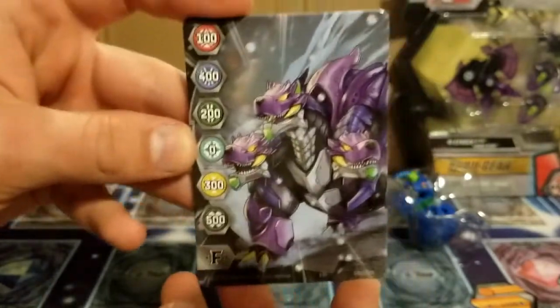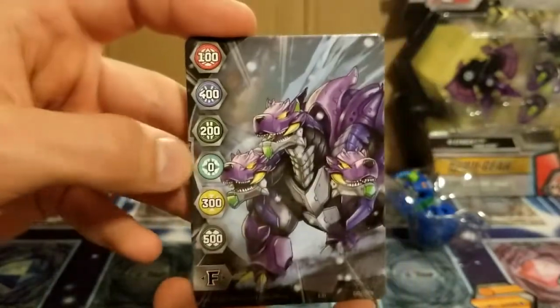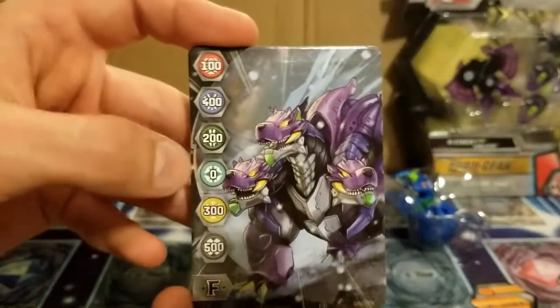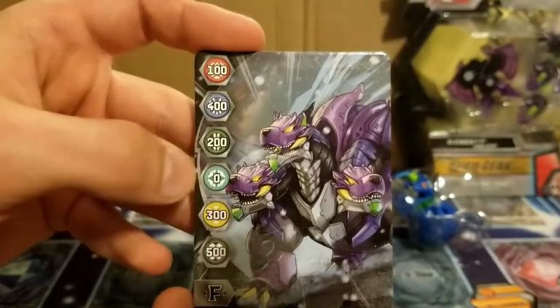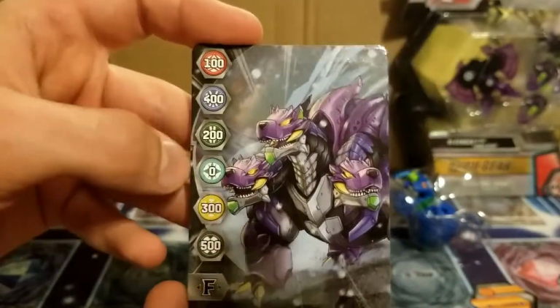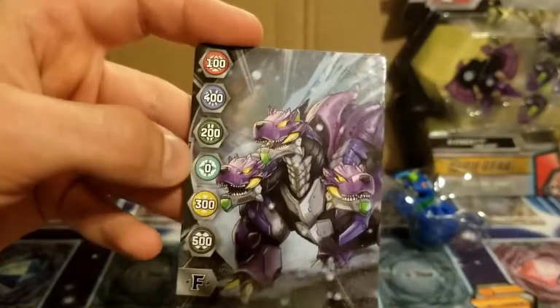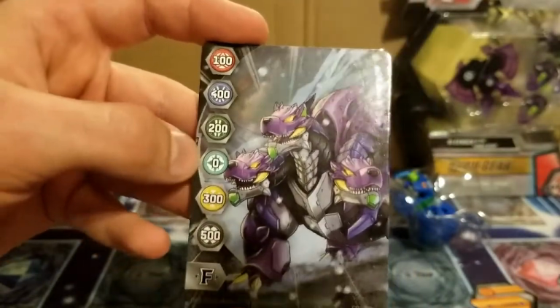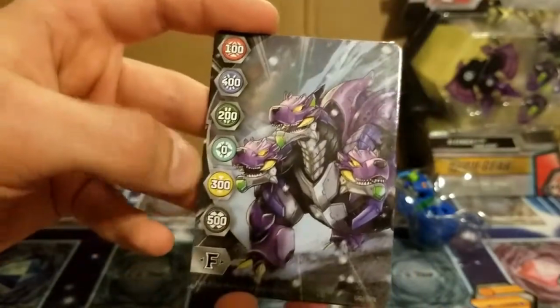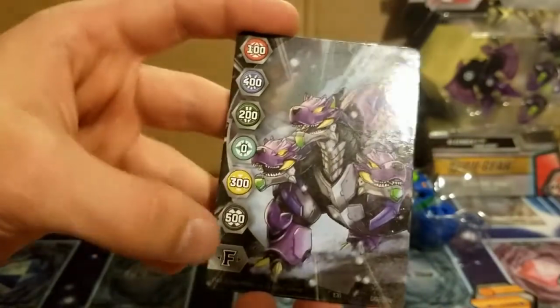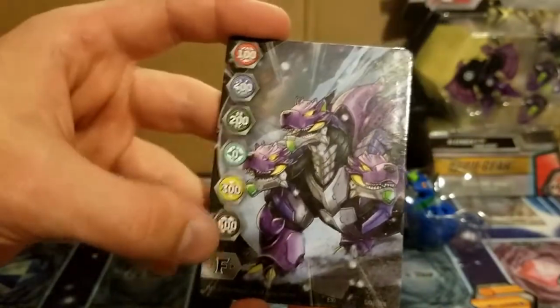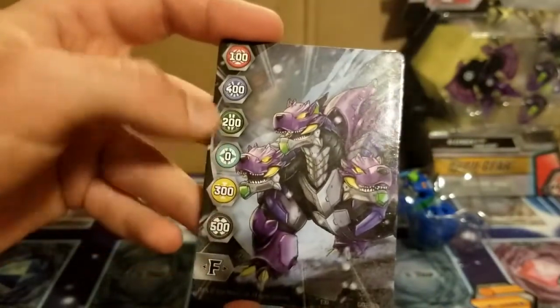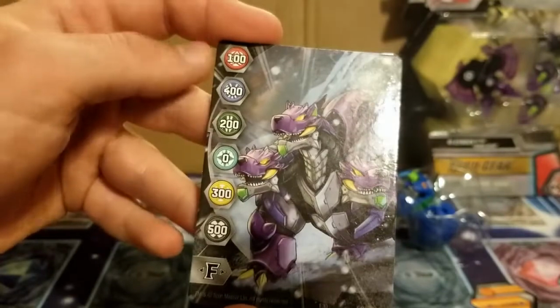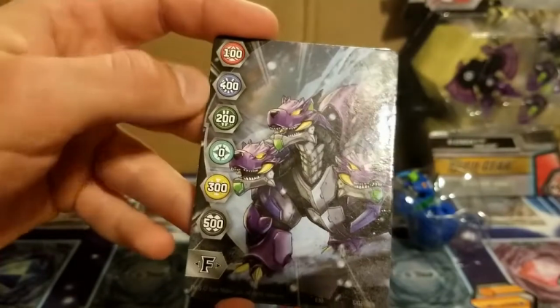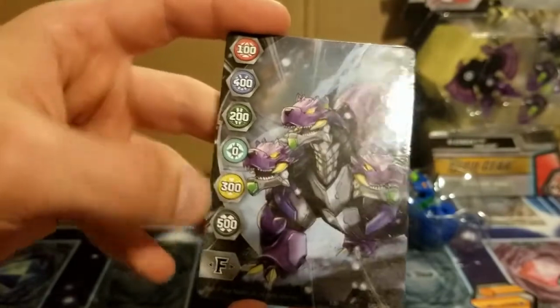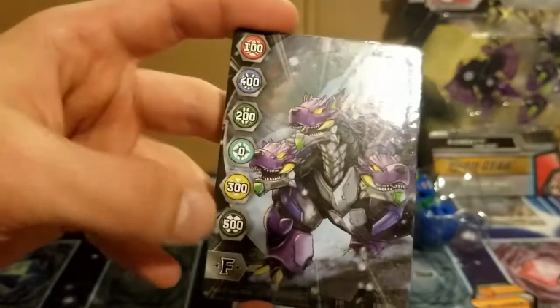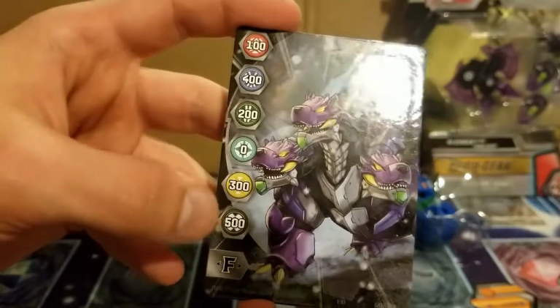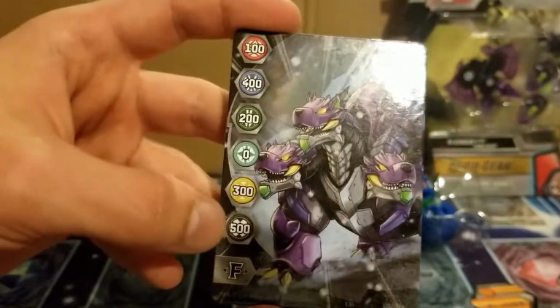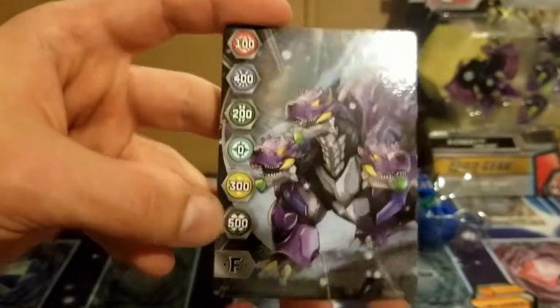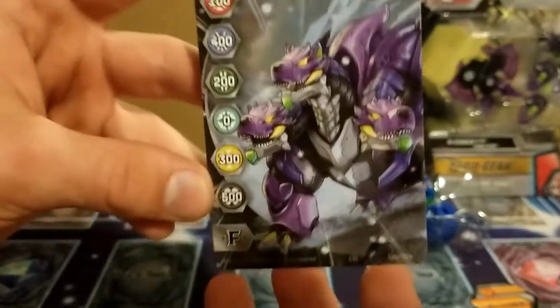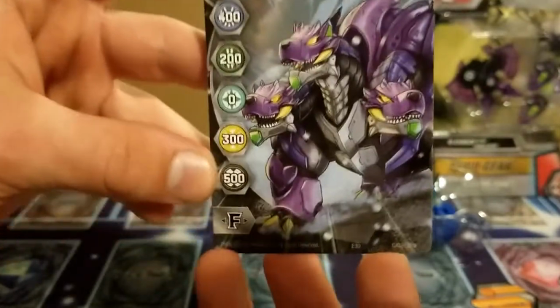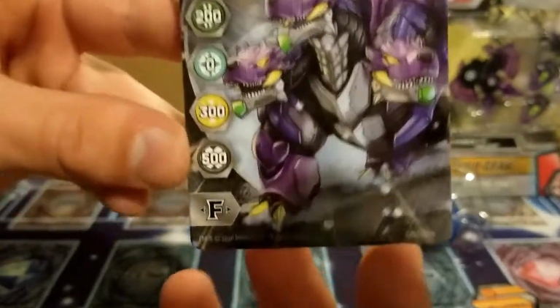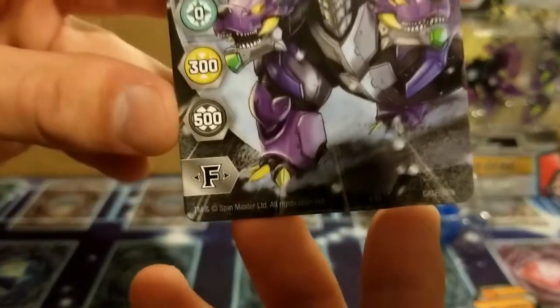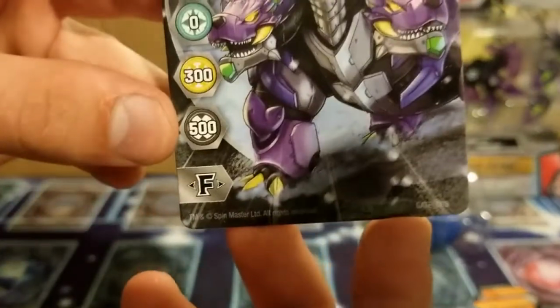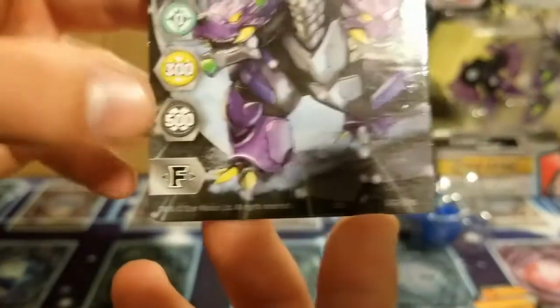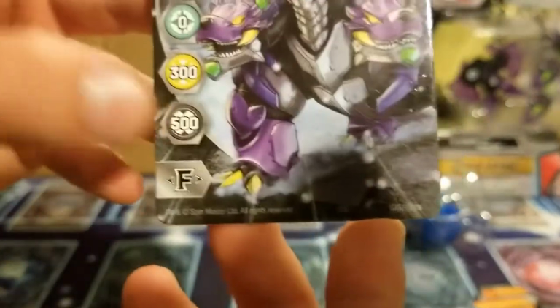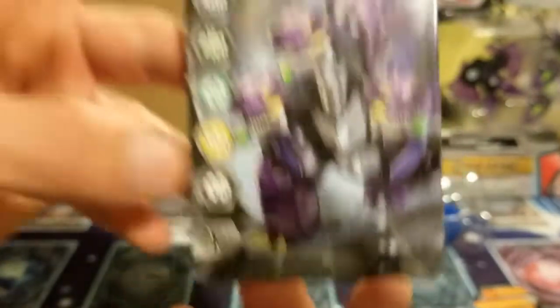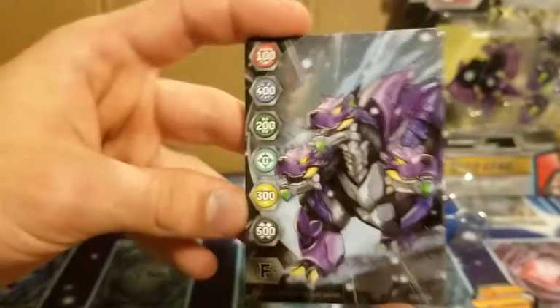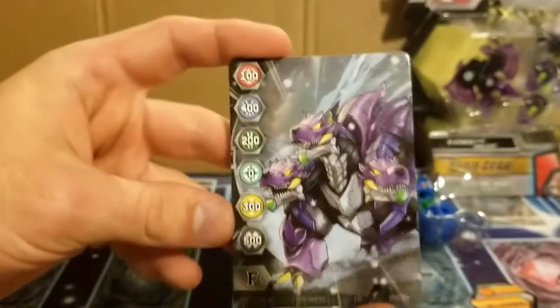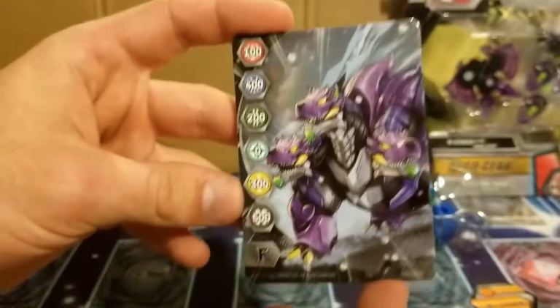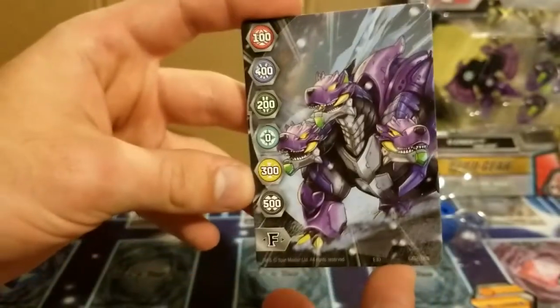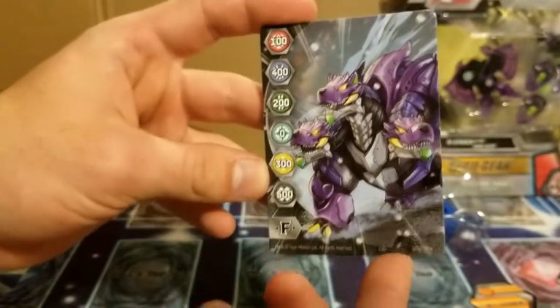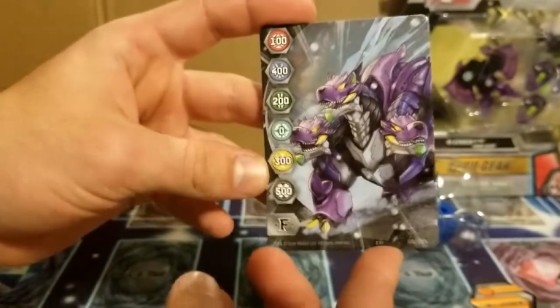Zero zero chaos — and it looks like it's leaning towards Darkus here with 500 Darkus points.